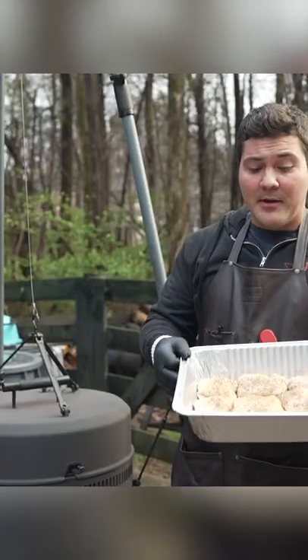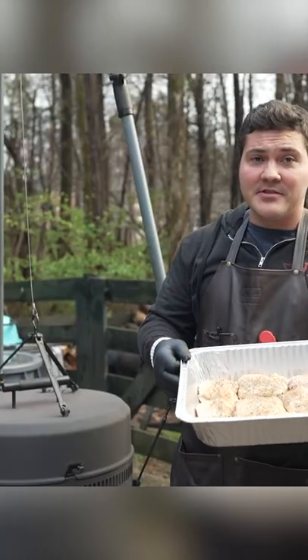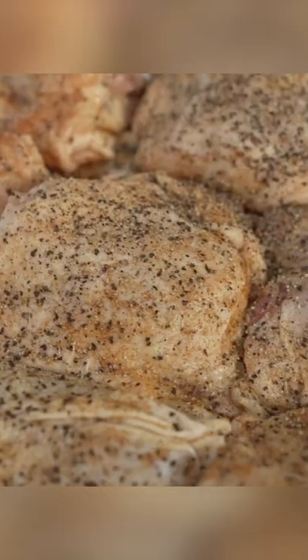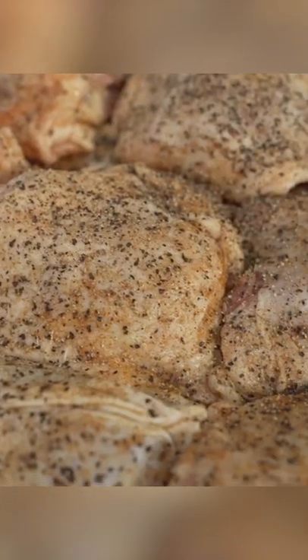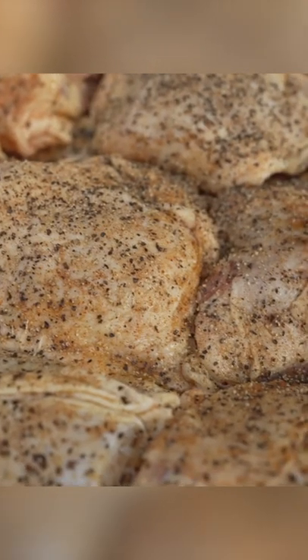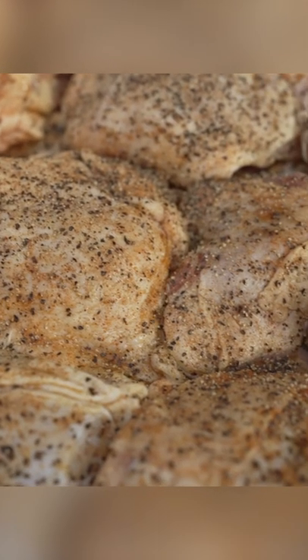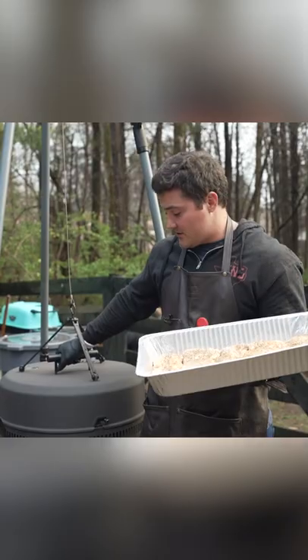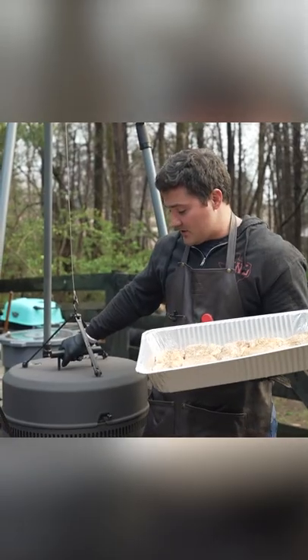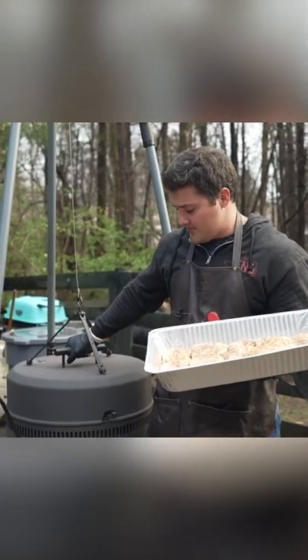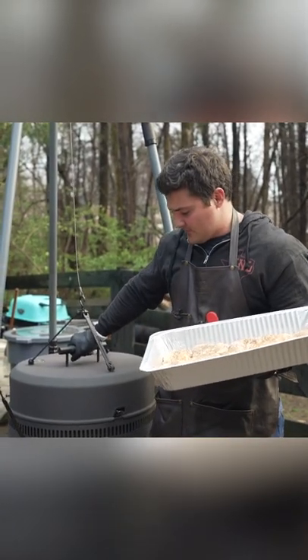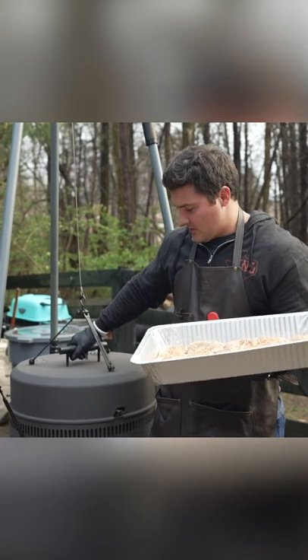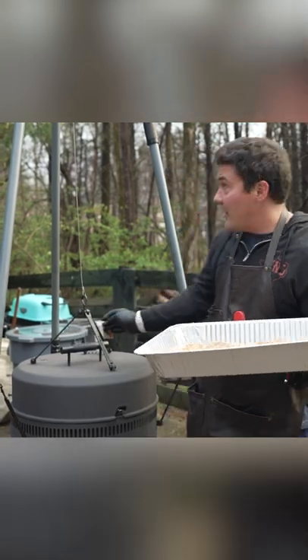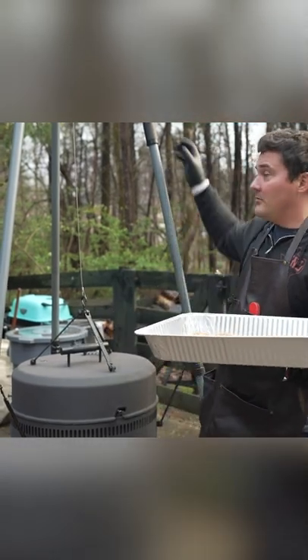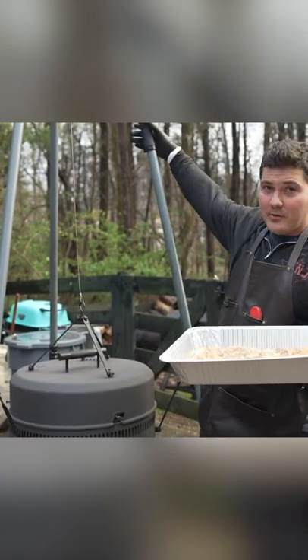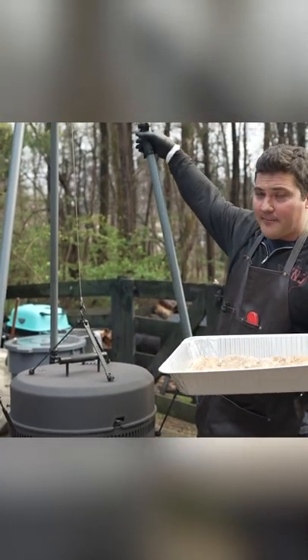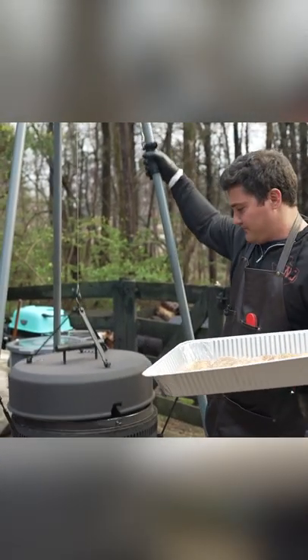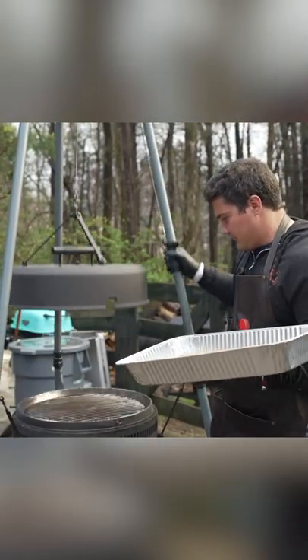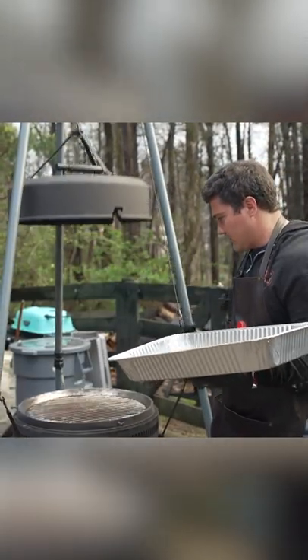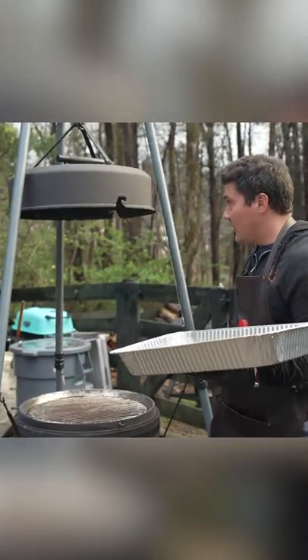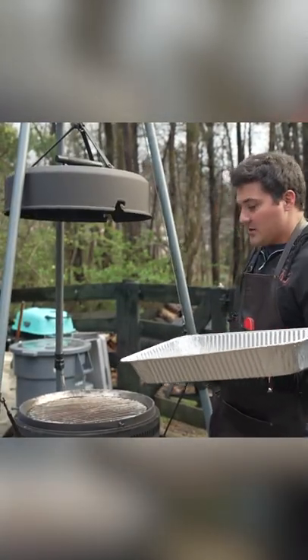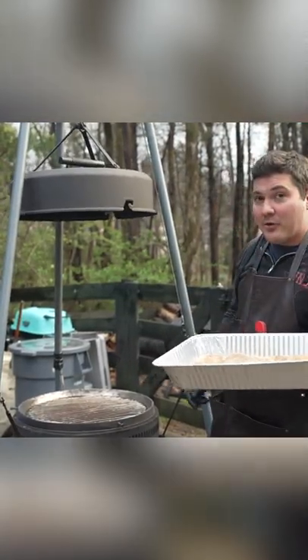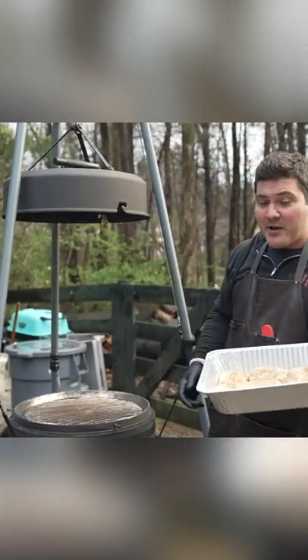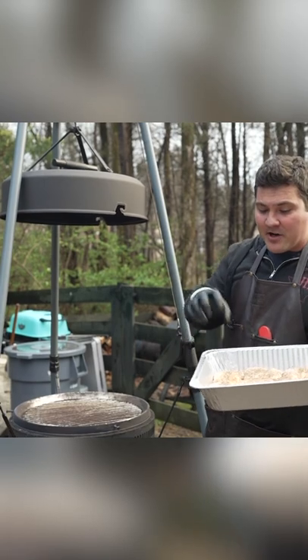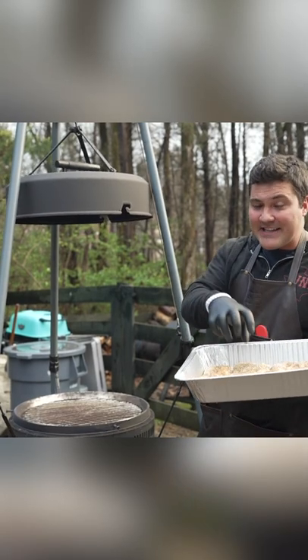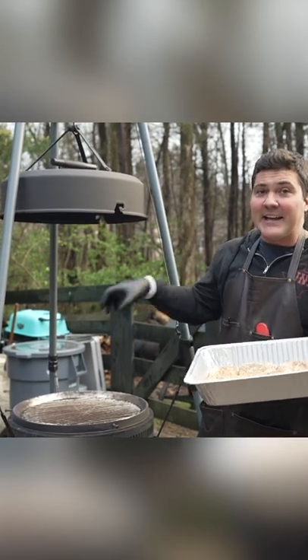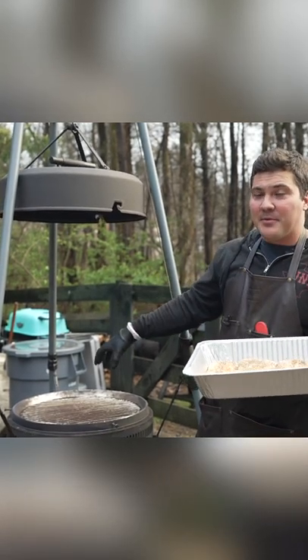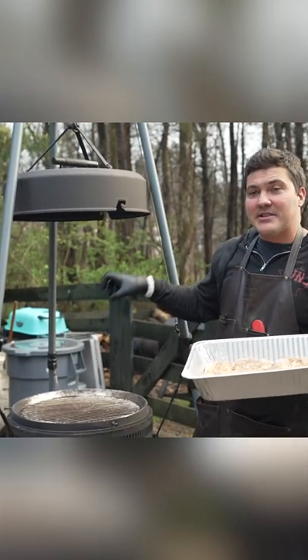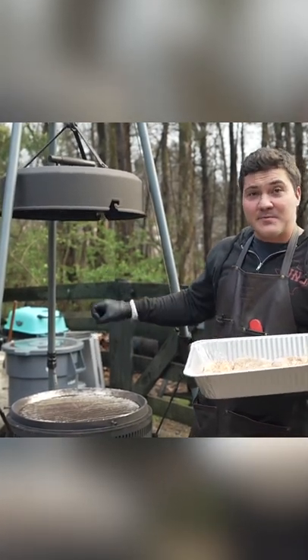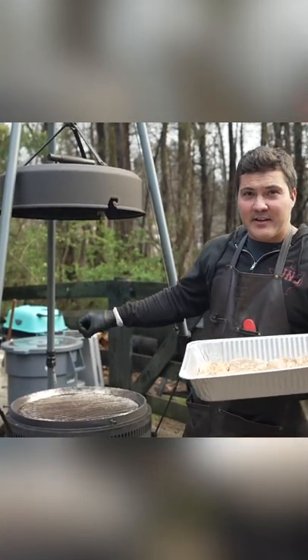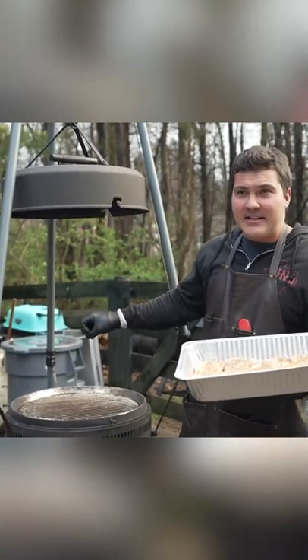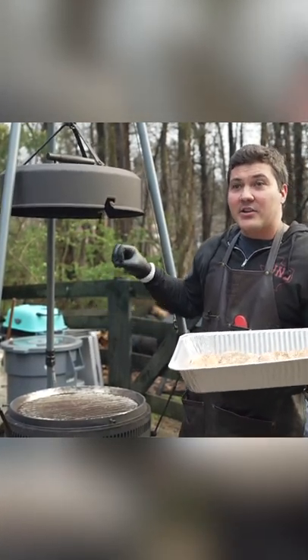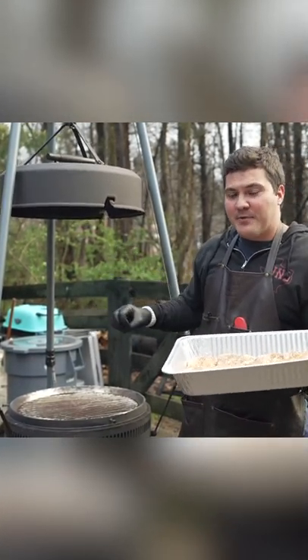Here we have some regular bone-in skin-on chicken thighs. Twist this and then we lift it up. Now we have our grate exposed and I'm going to go skin side down because I want the skin exposed to that direct heat to crisp it up.